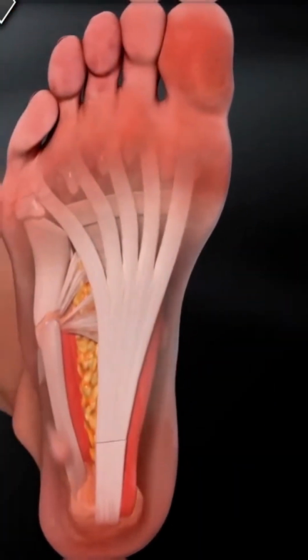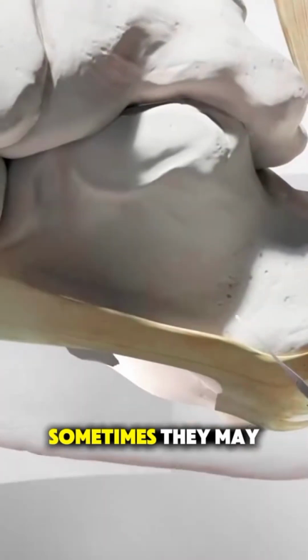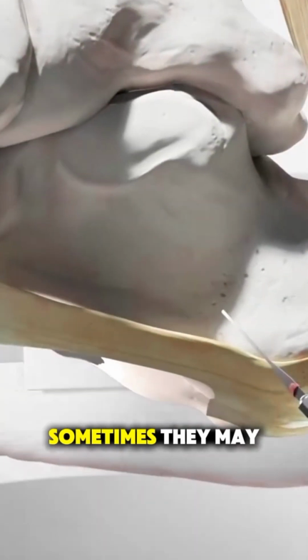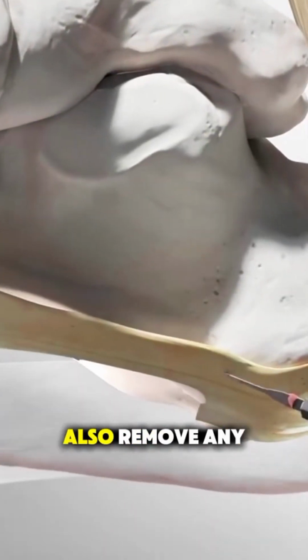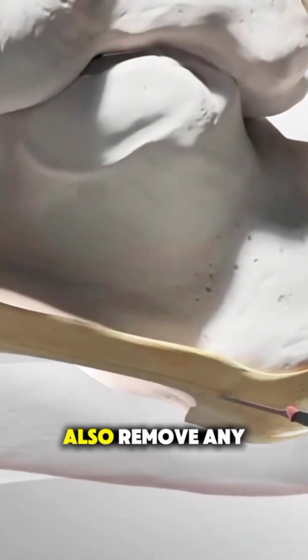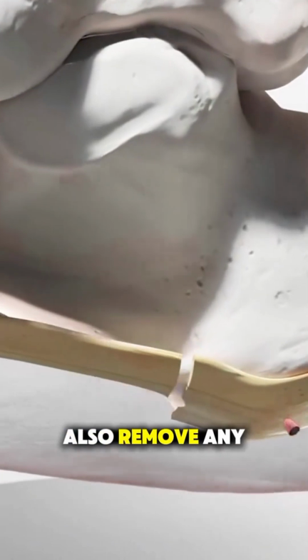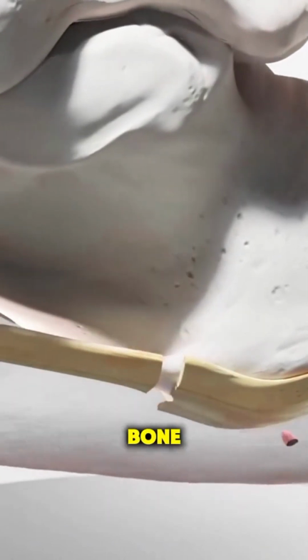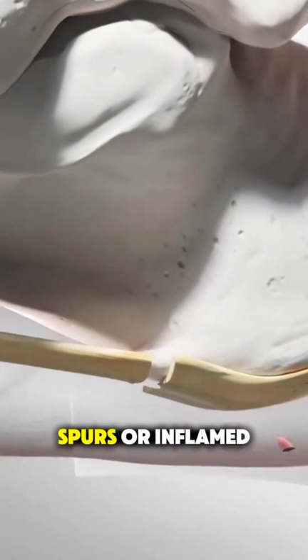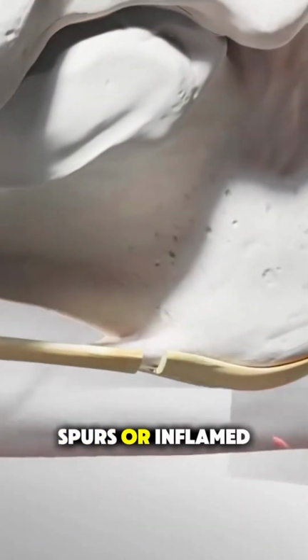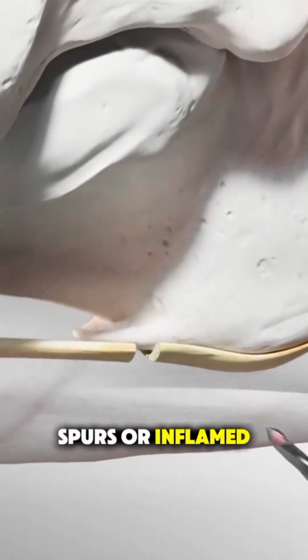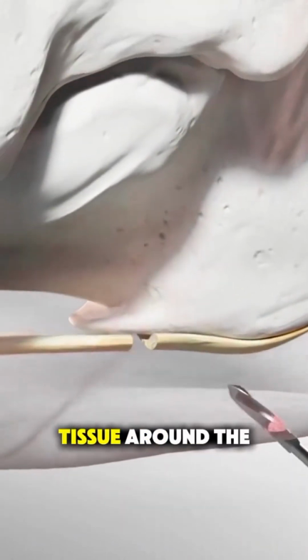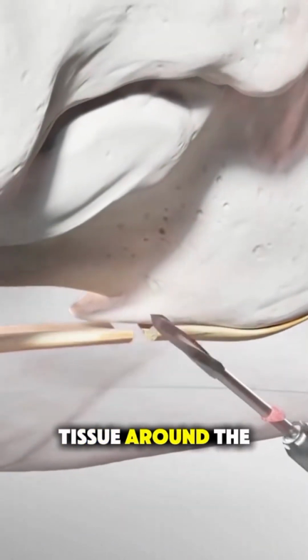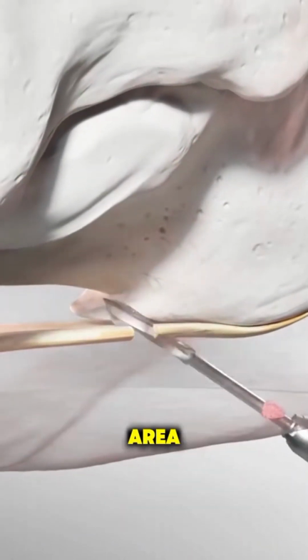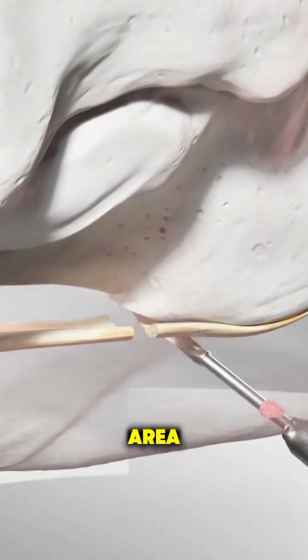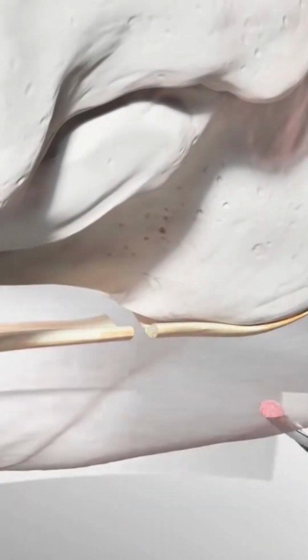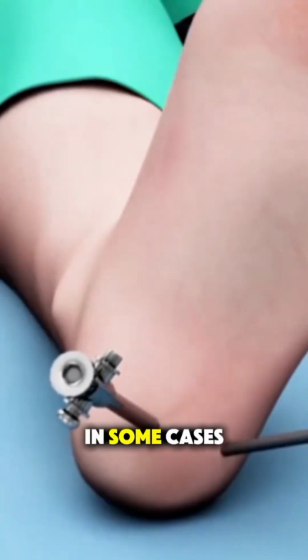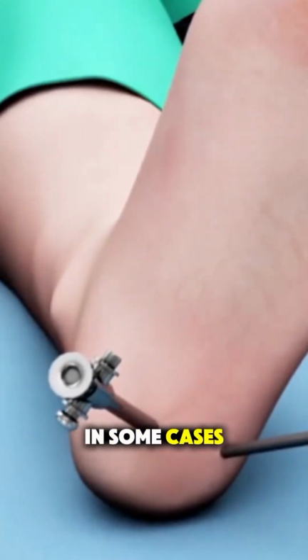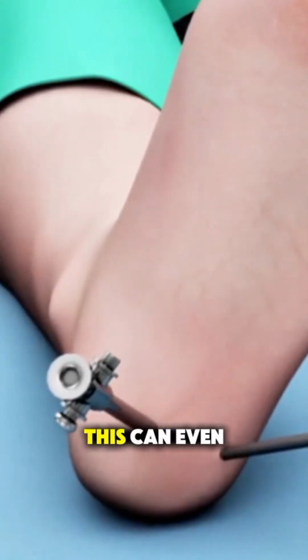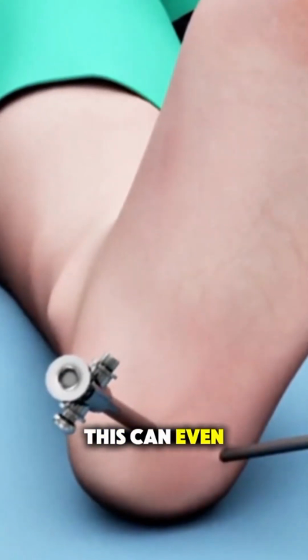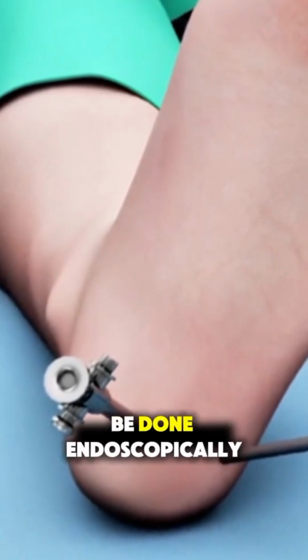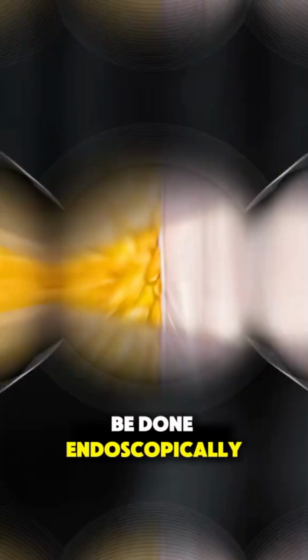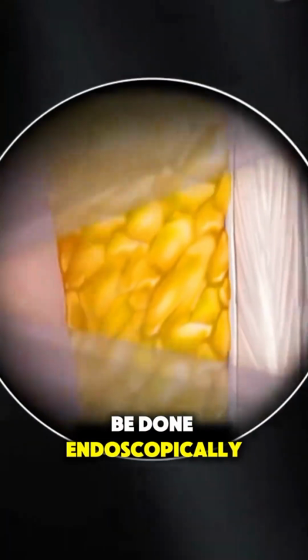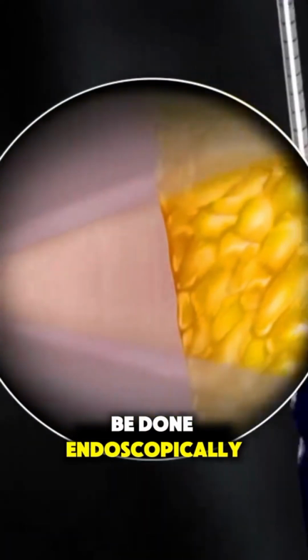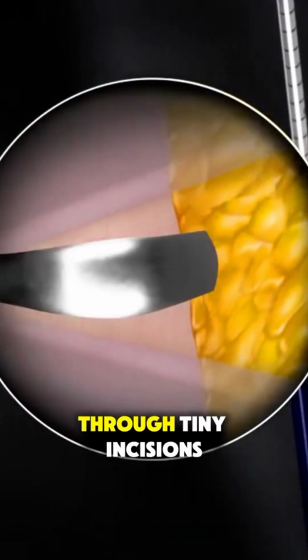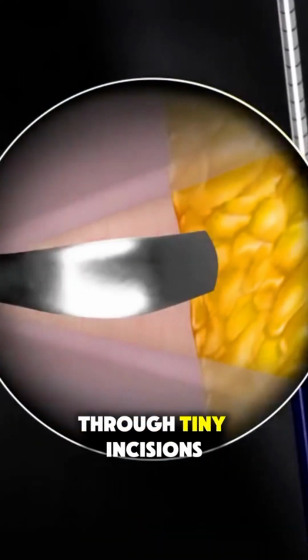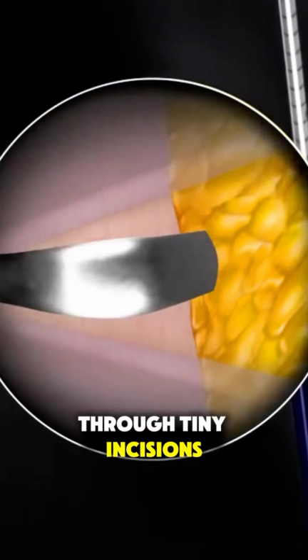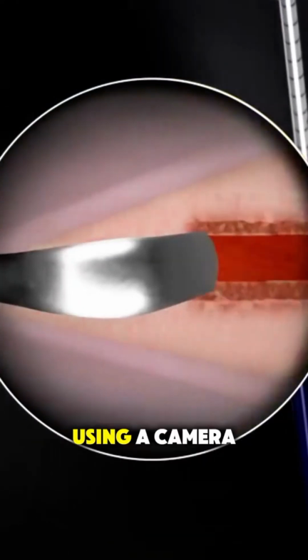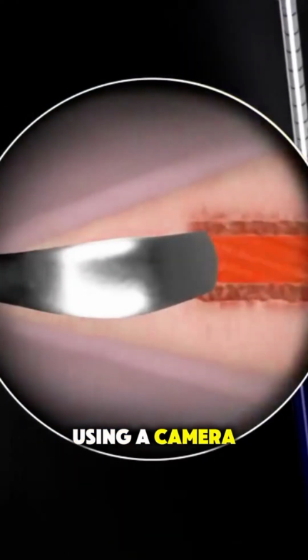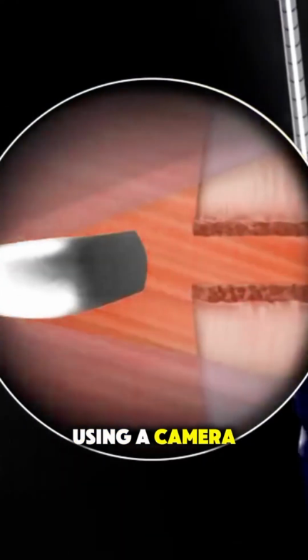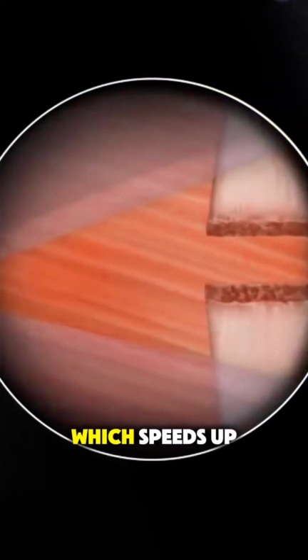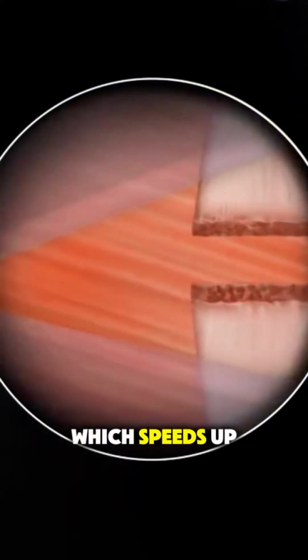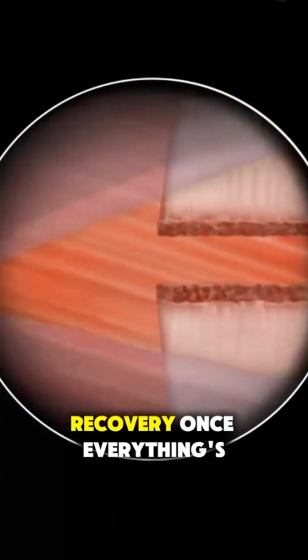Sometimes they may also remove any bone spurs or inflamed tissue around the area. In some cases, this can even be done endoscopically through tiny incisions using a camera, which speeds up recovery.